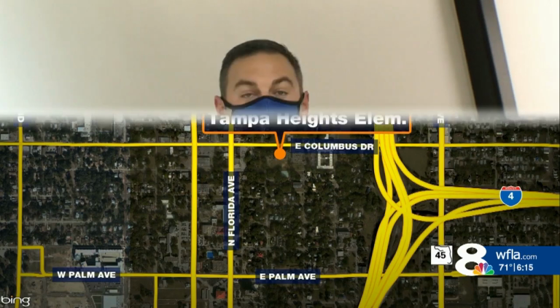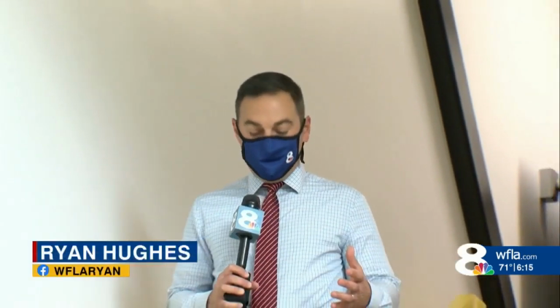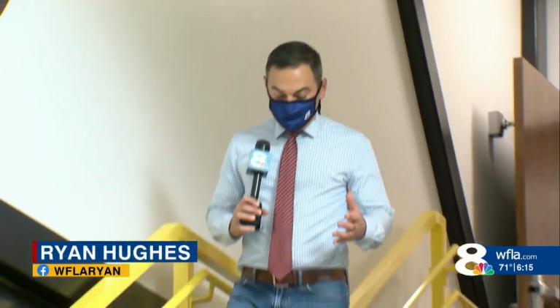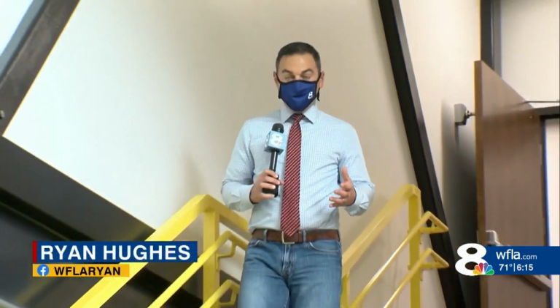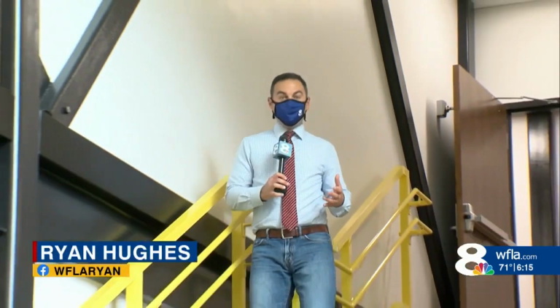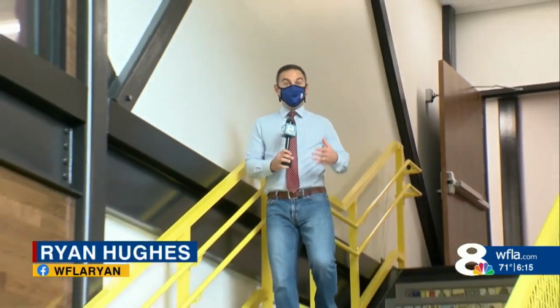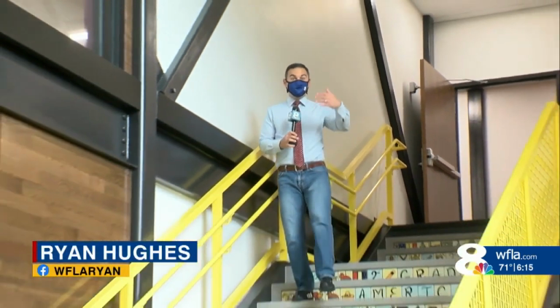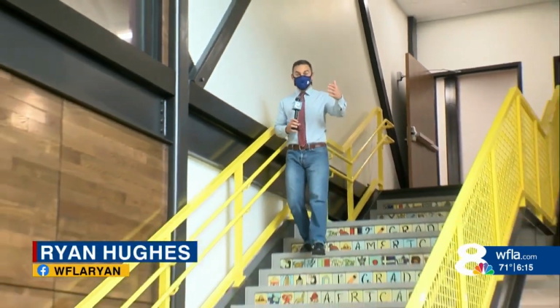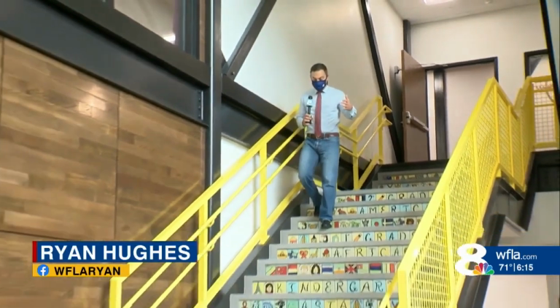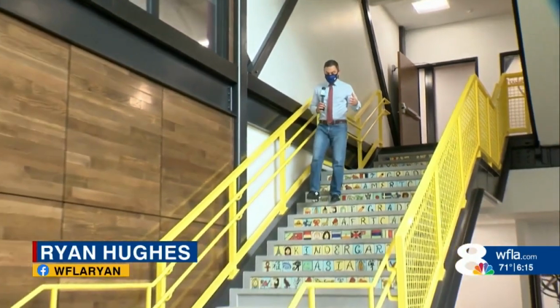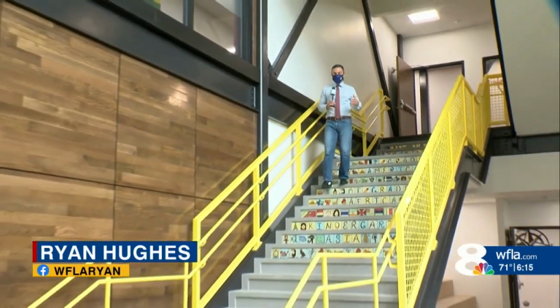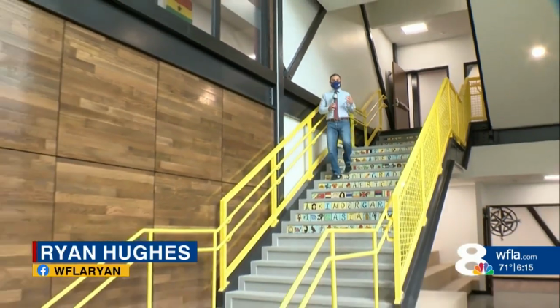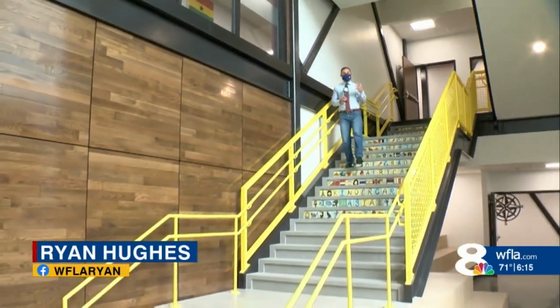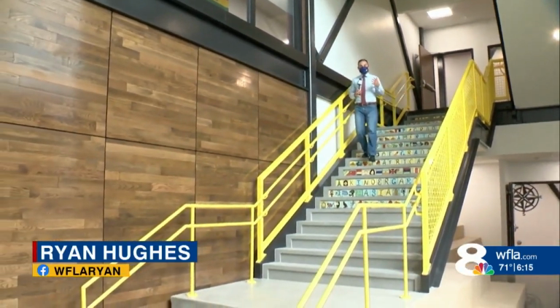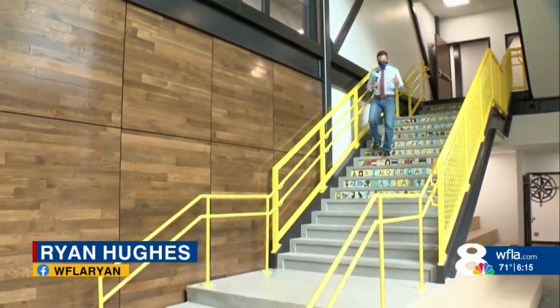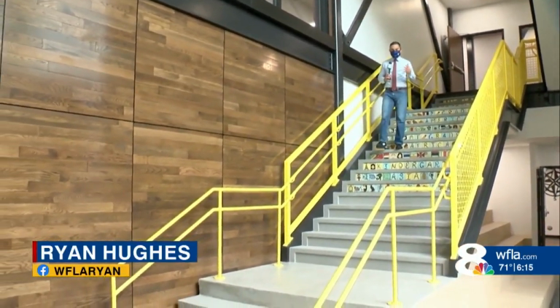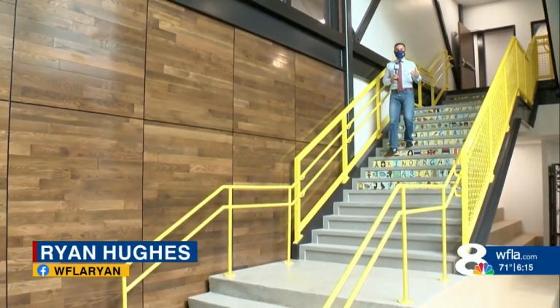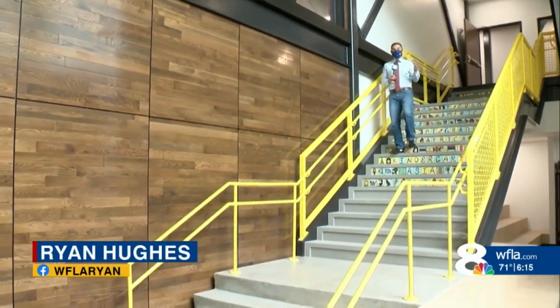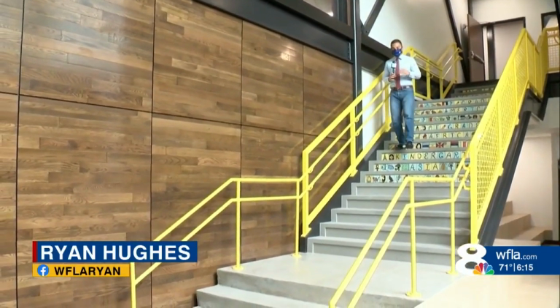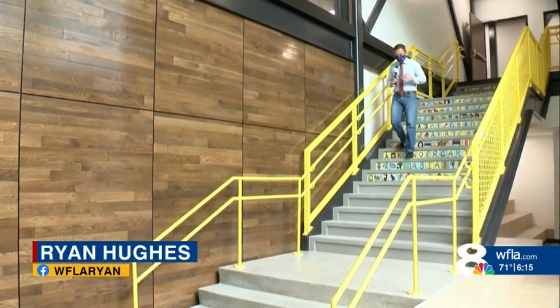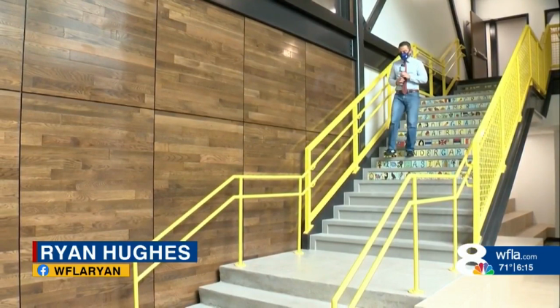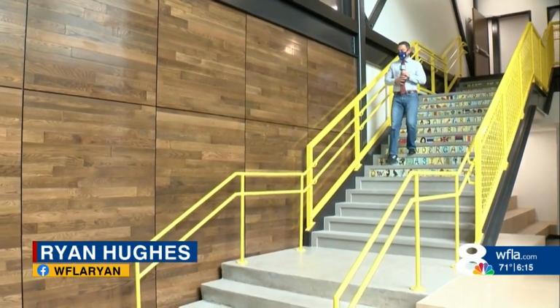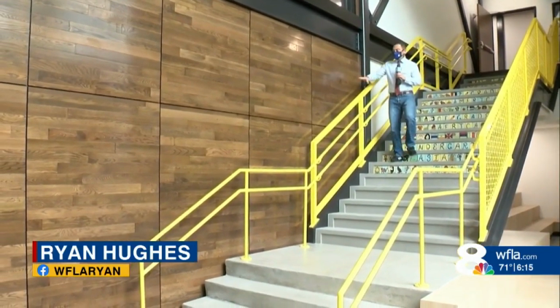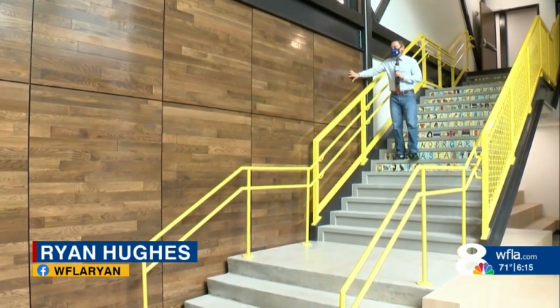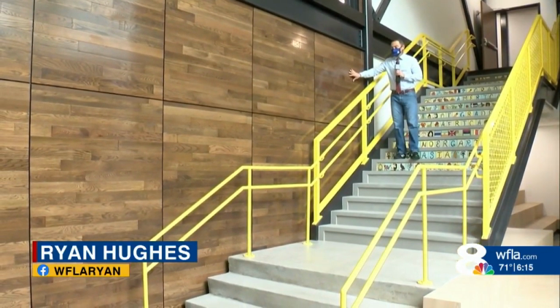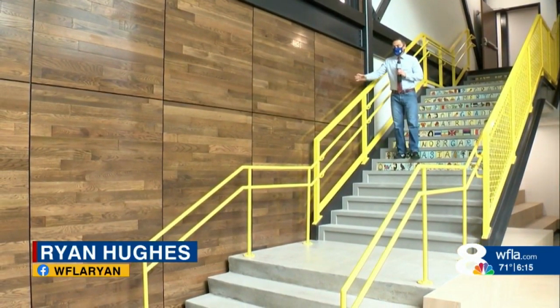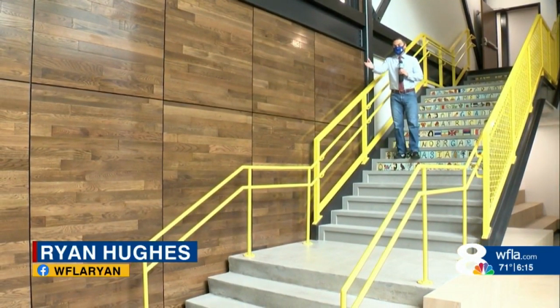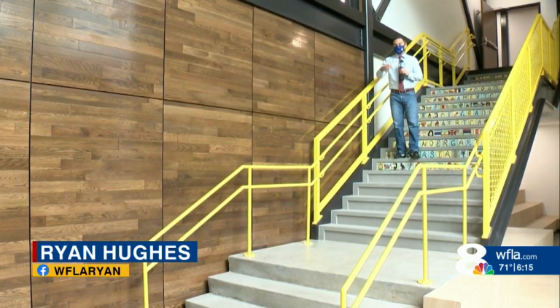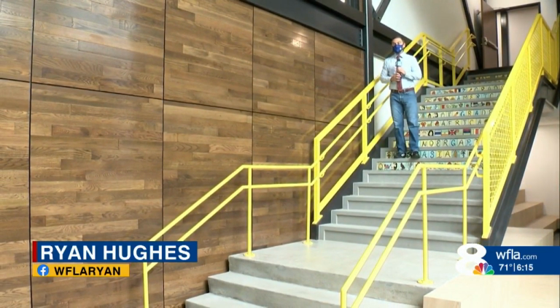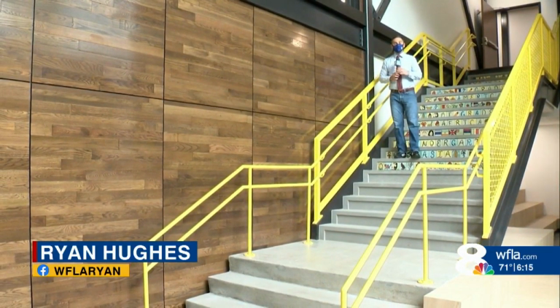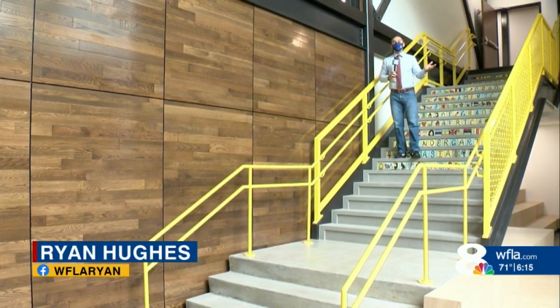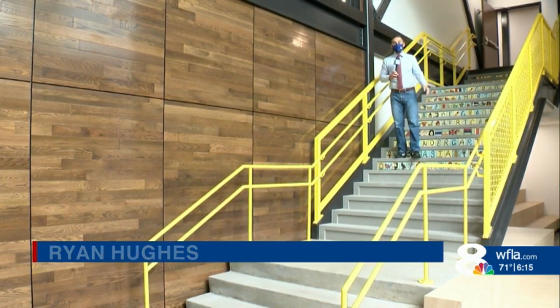Good evening. 8 on Your Side got a tour of the new Tampa Heights Elementary School. Leaders did all they could to salvage old pieces of the school for the new one, including this flooring, which, as you can see, is now part of a brand new wall.